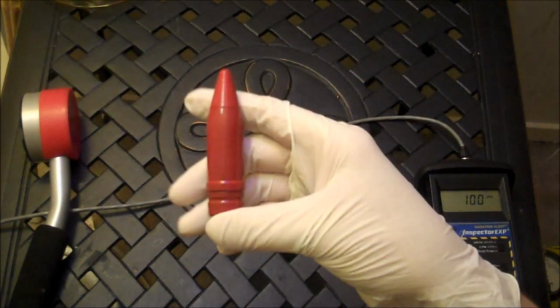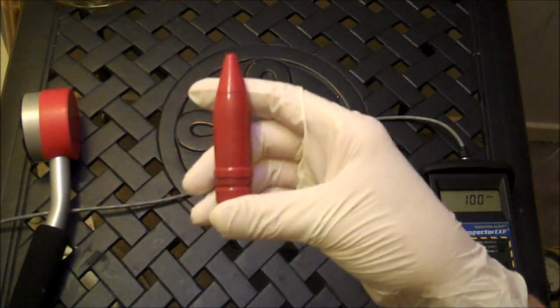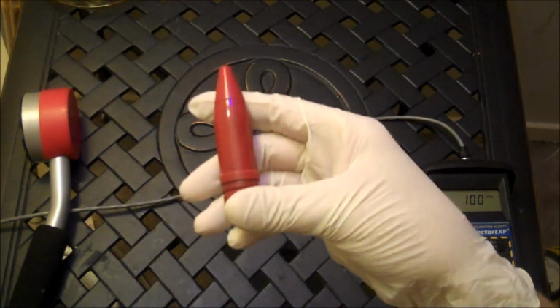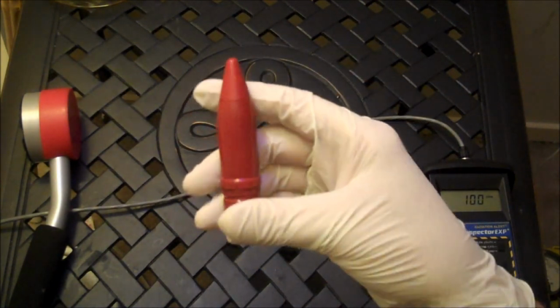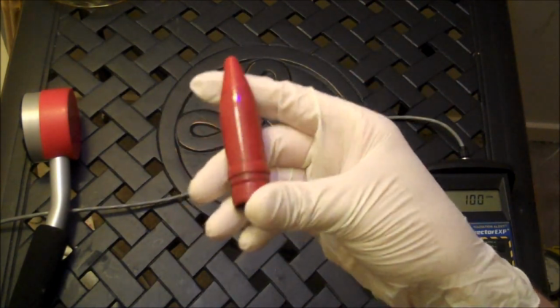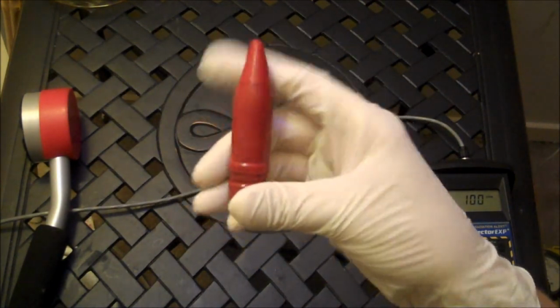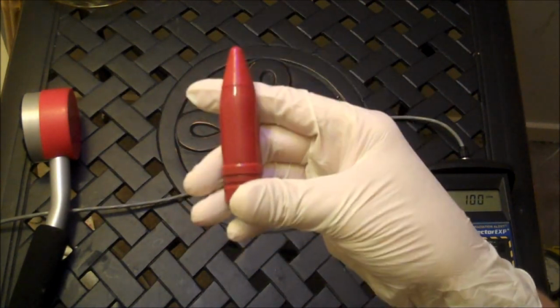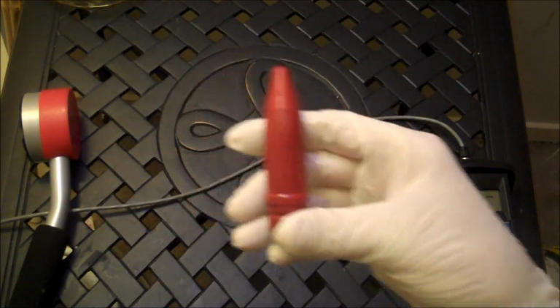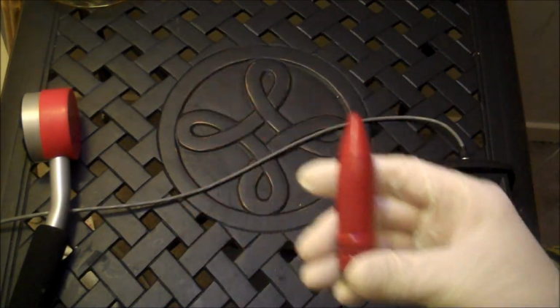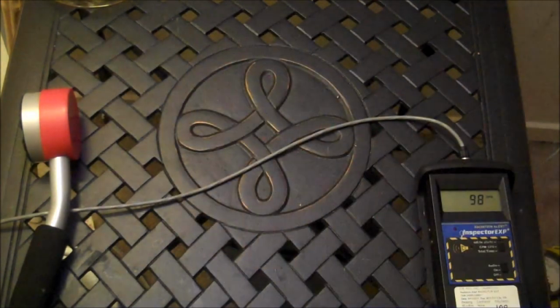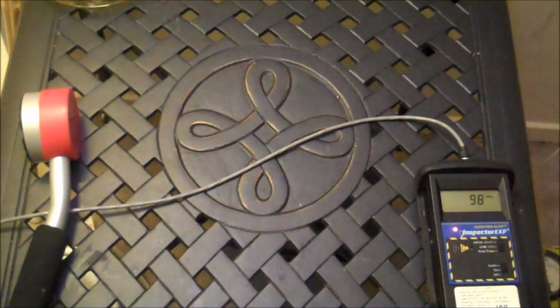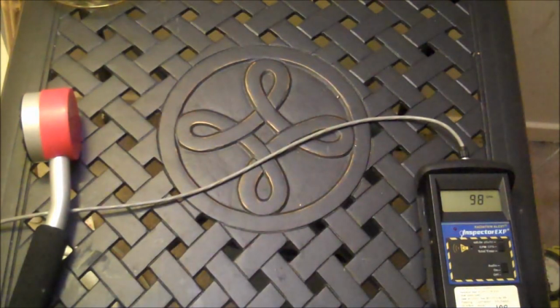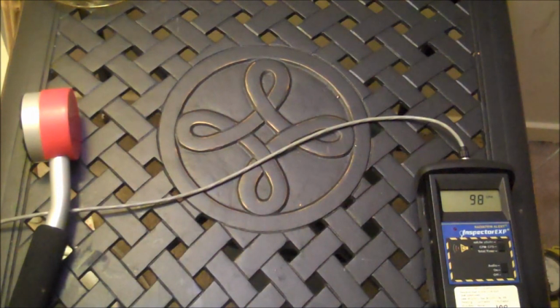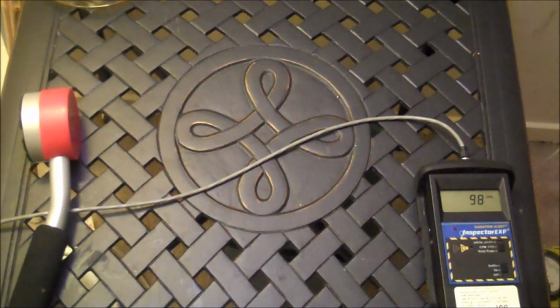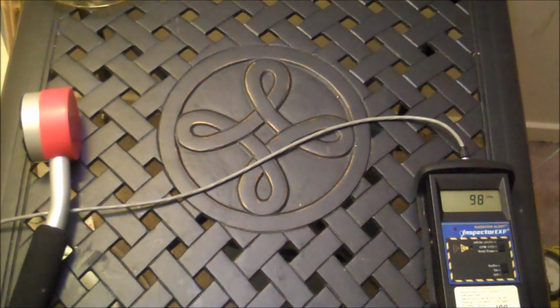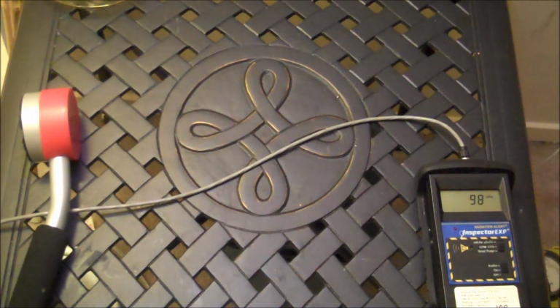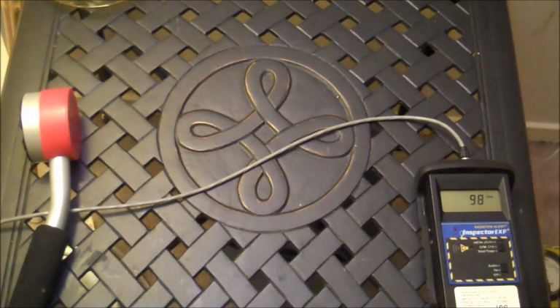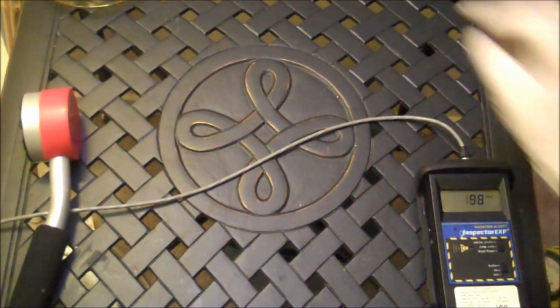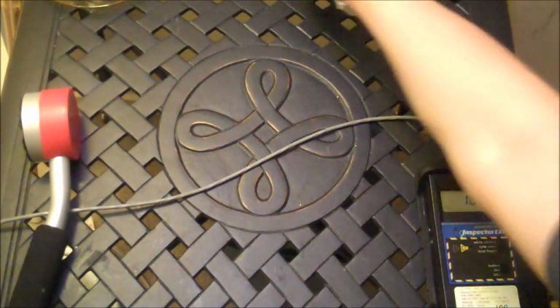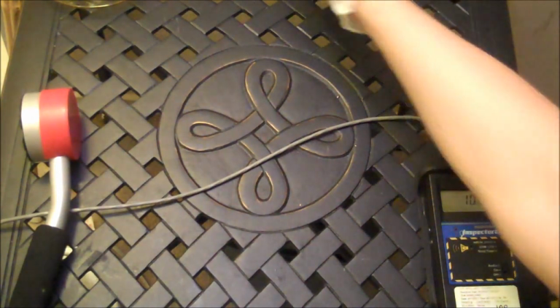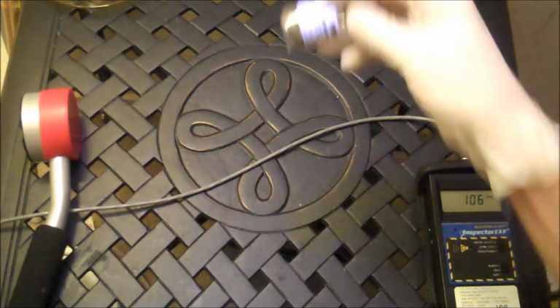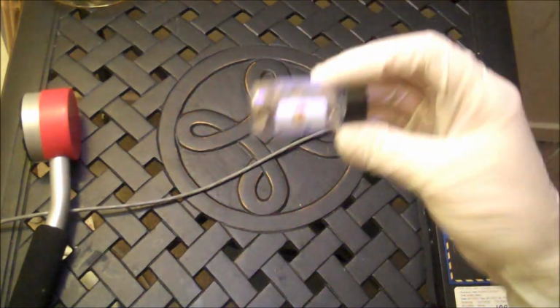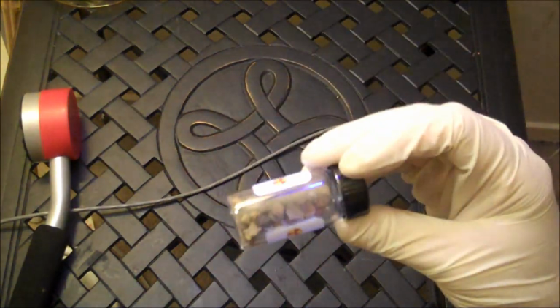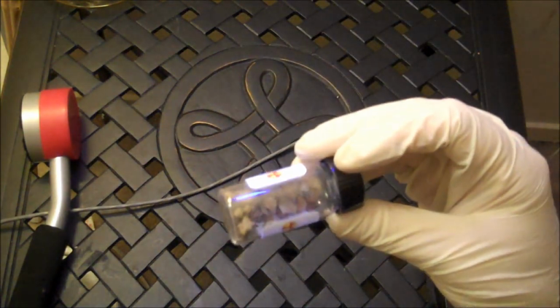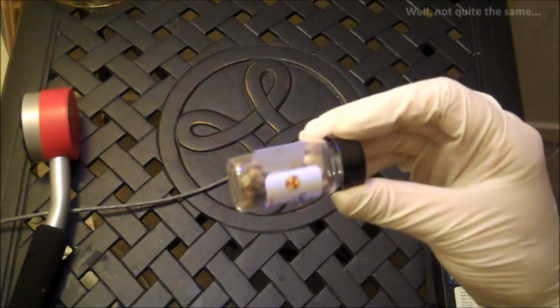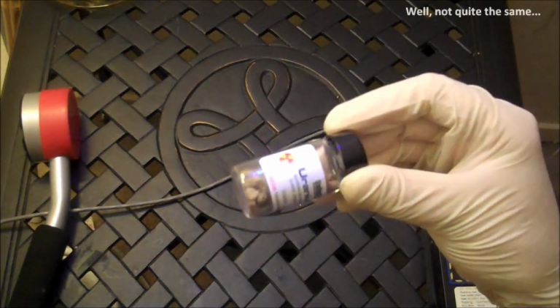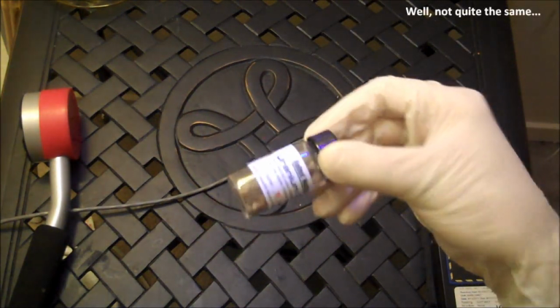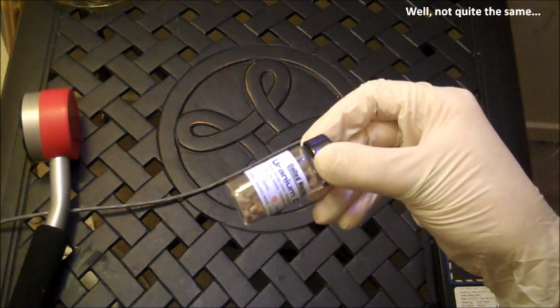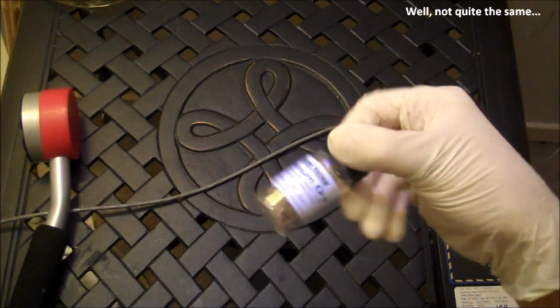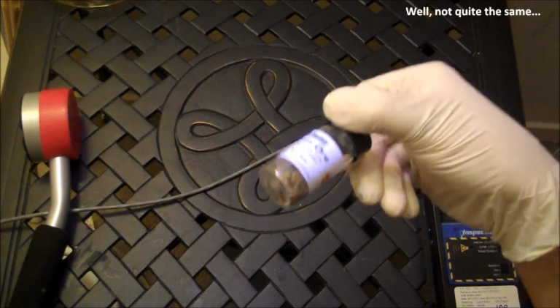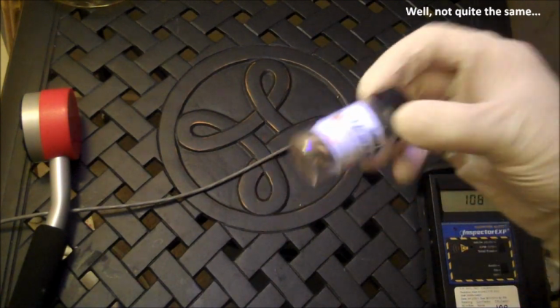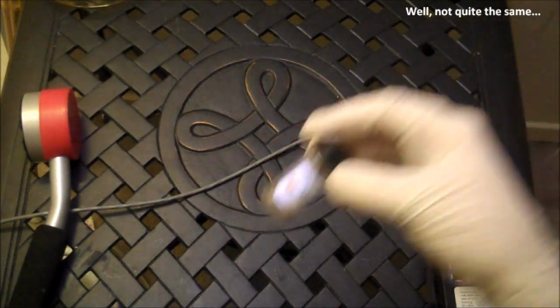This is a 20mm round, to give you an example. Depleted uranium is the same as natural uranium, like this. I got this from United Nuclear.